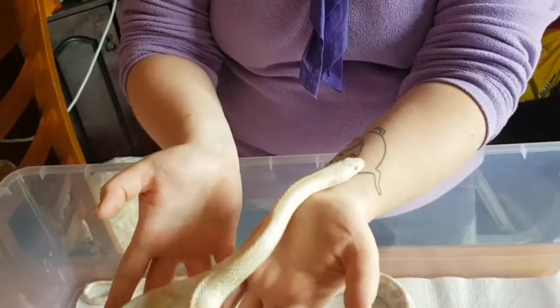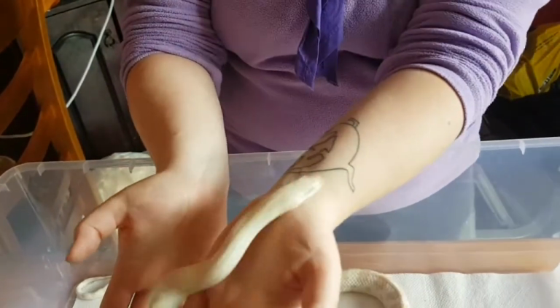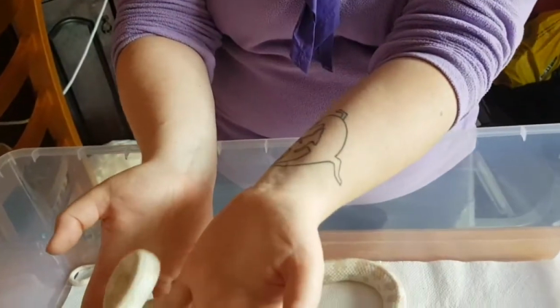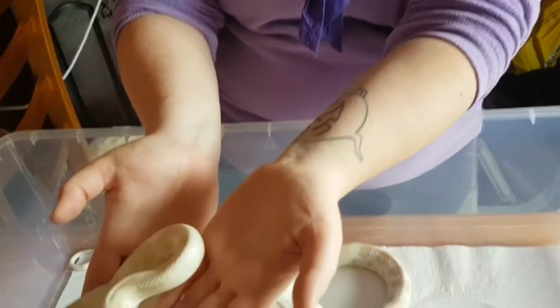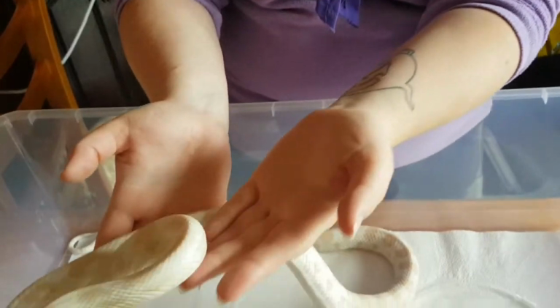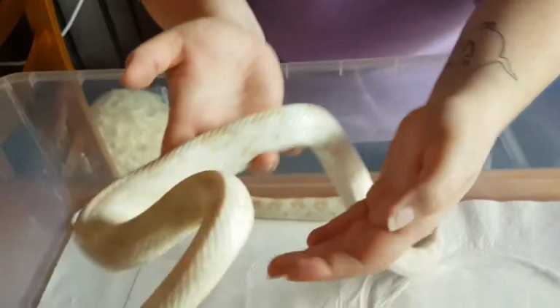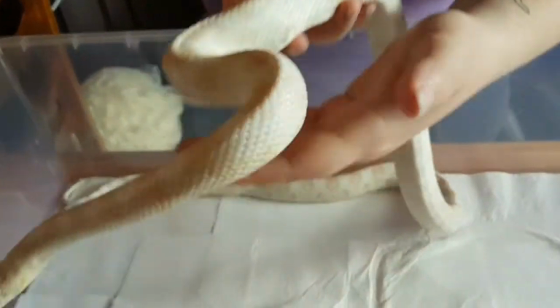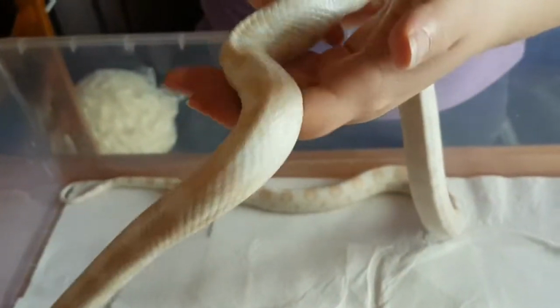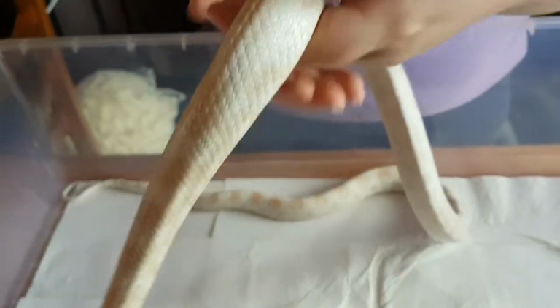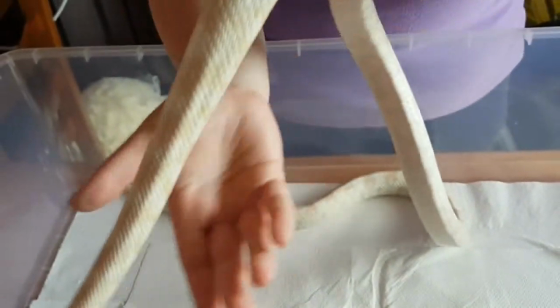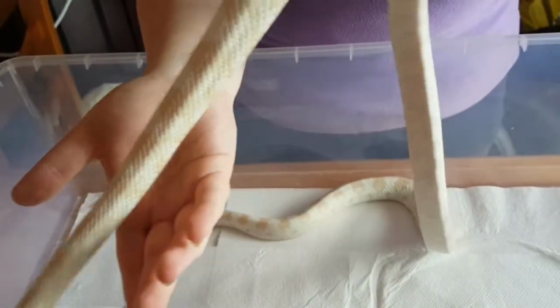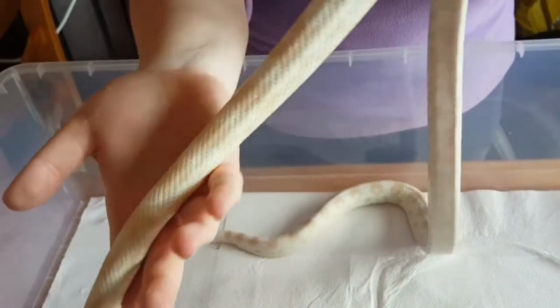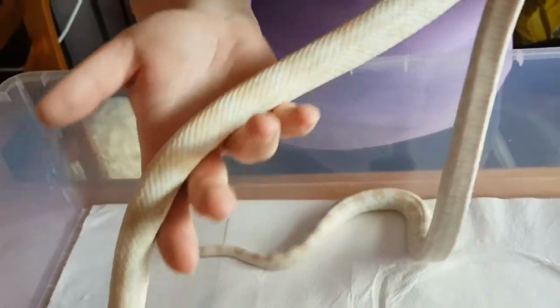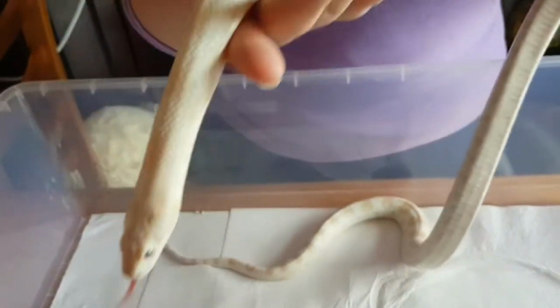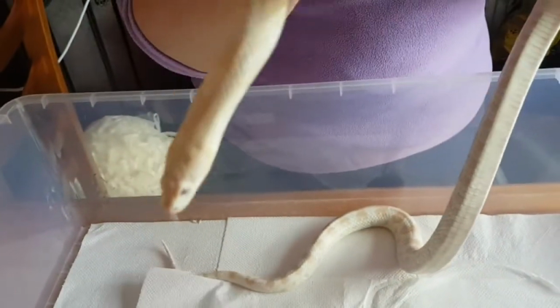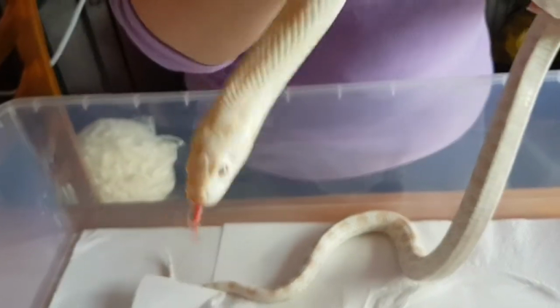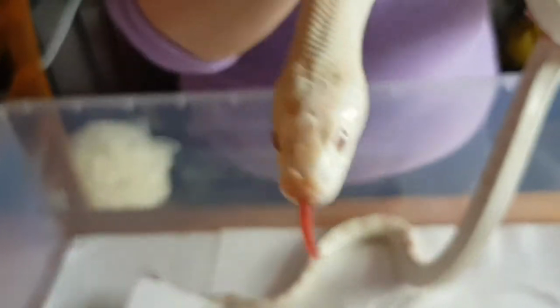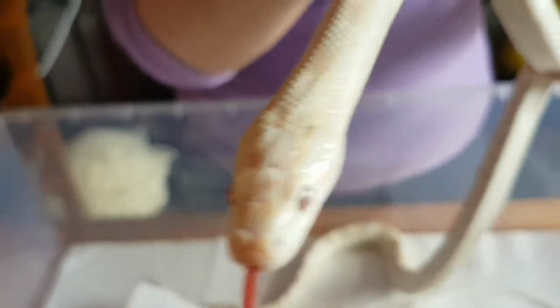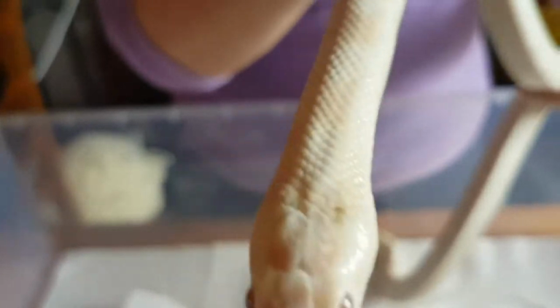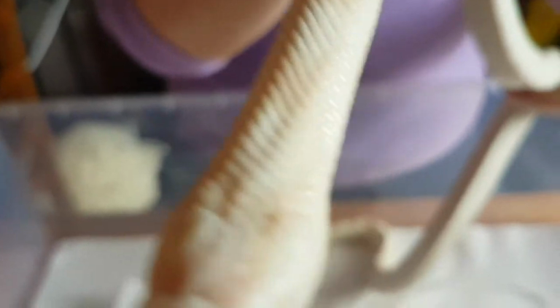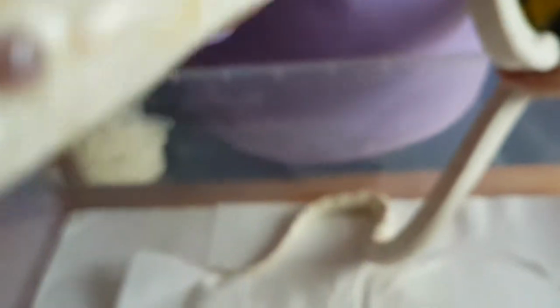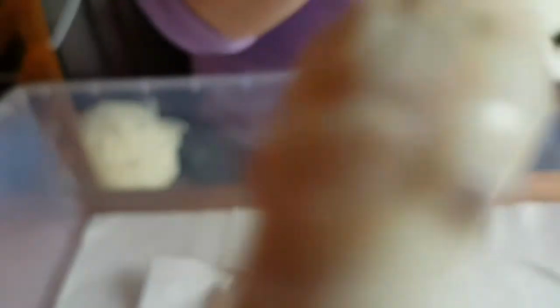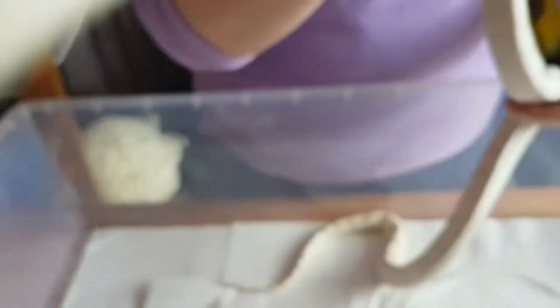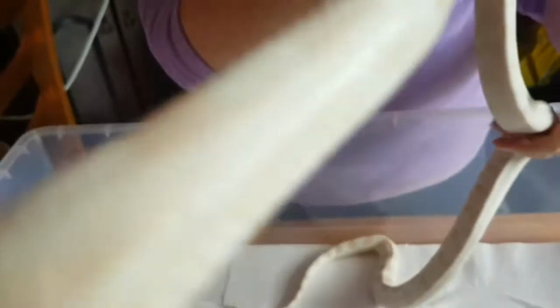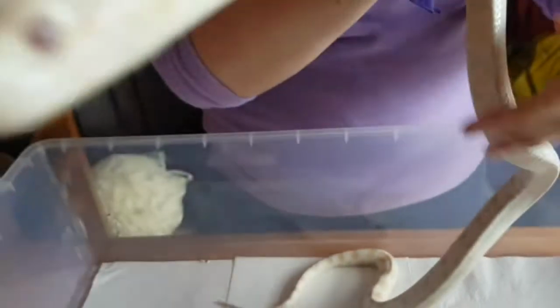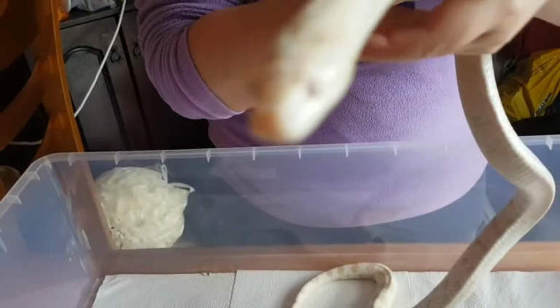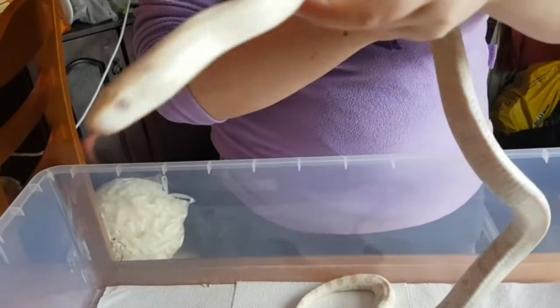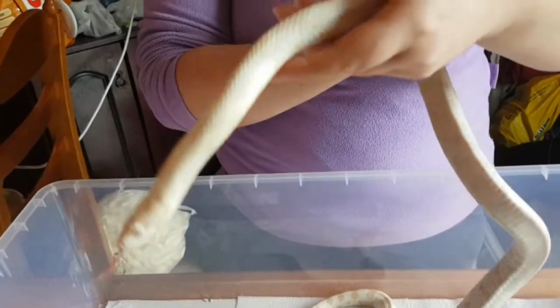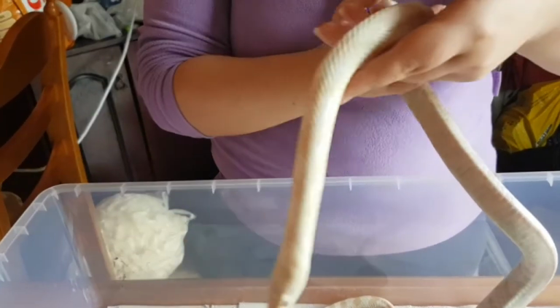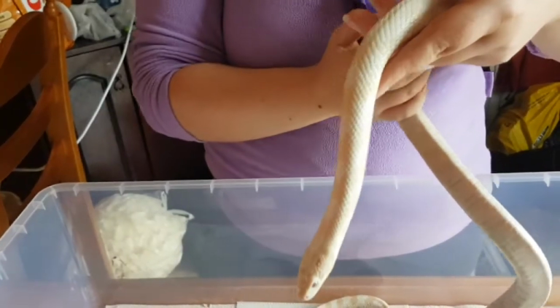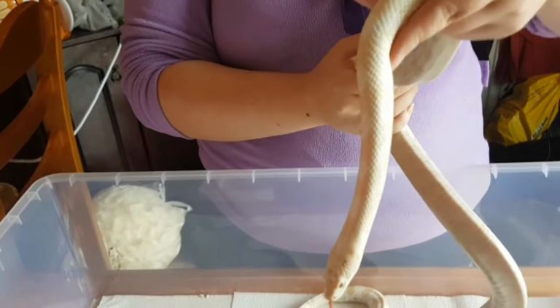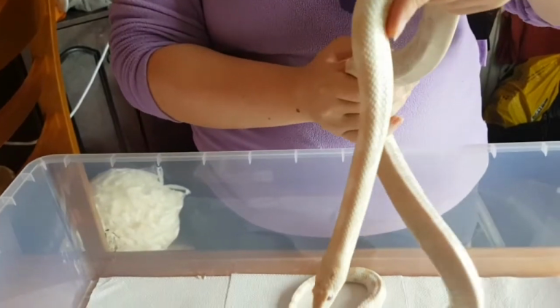Now if you look at his eyes, you'll see they look a little bit cloudy. Give him a second to calm down. Hopefully he'll show up on the camera, but they're a little bit cloudy, because he's going into shed.